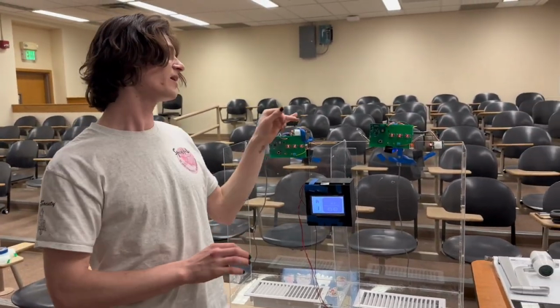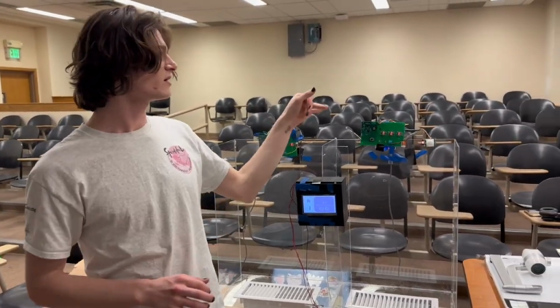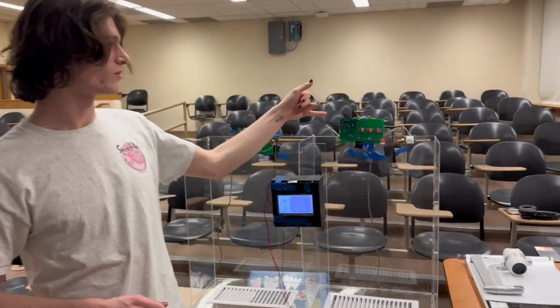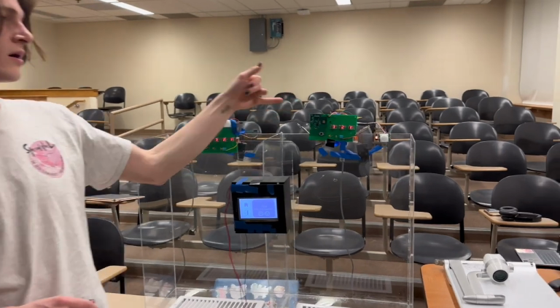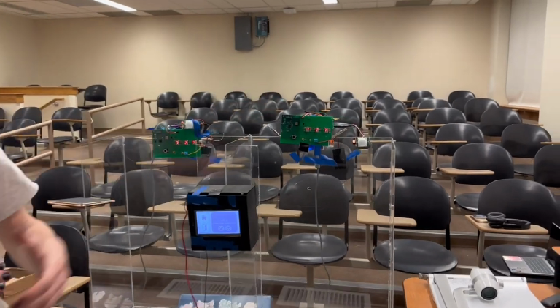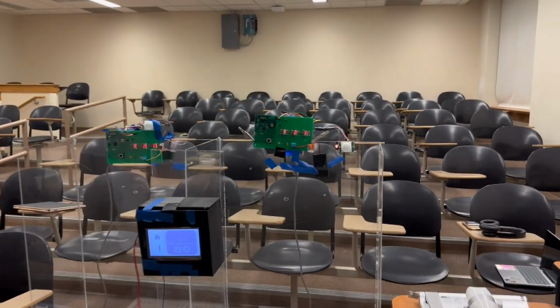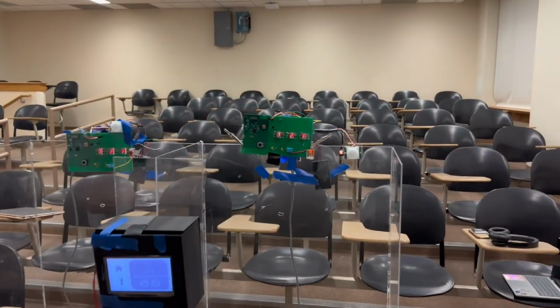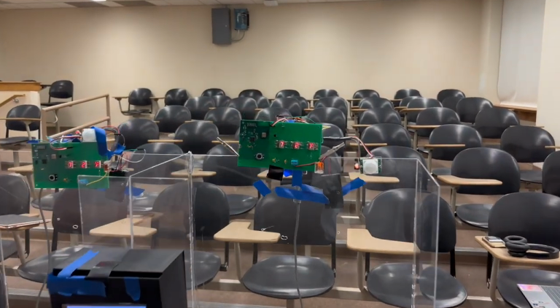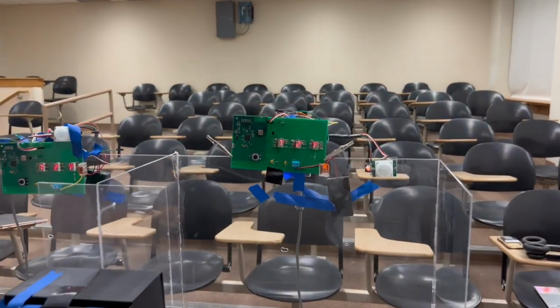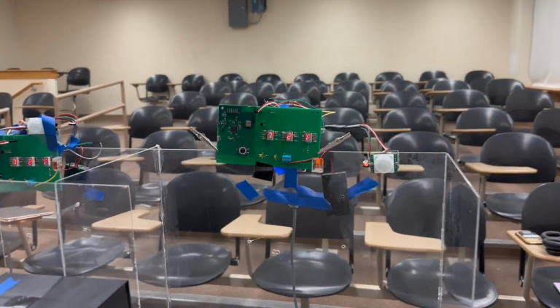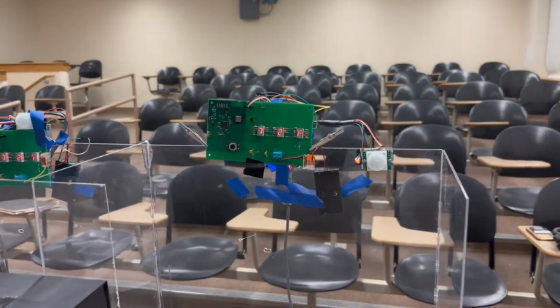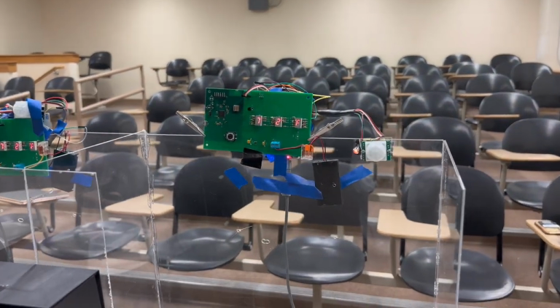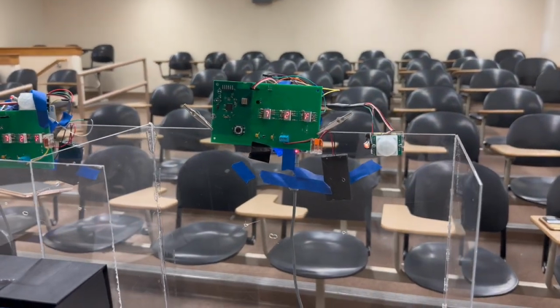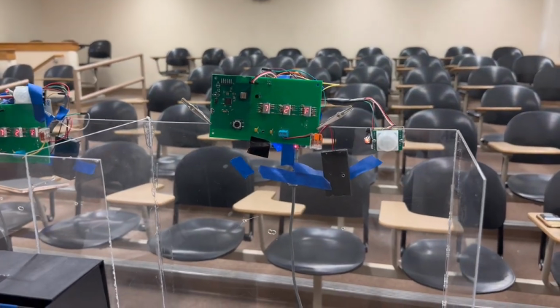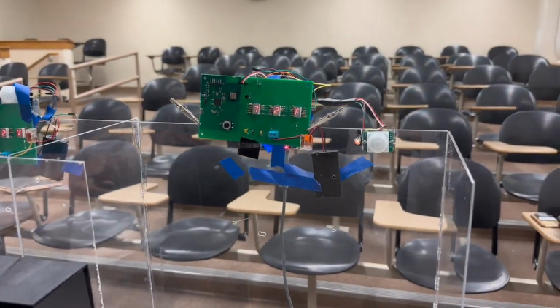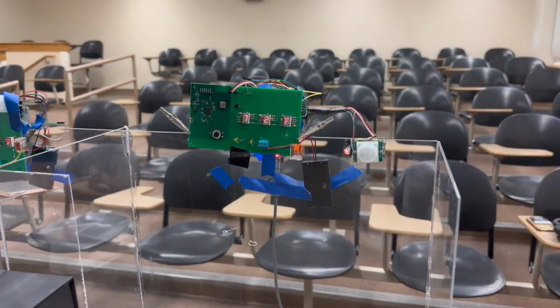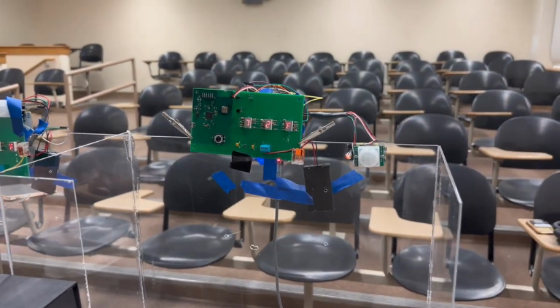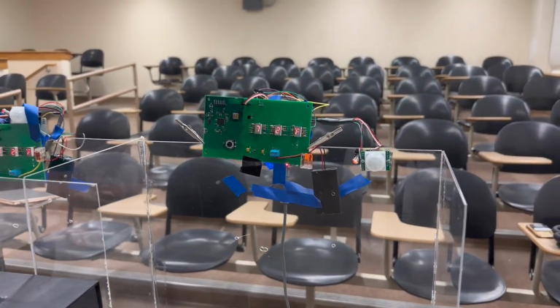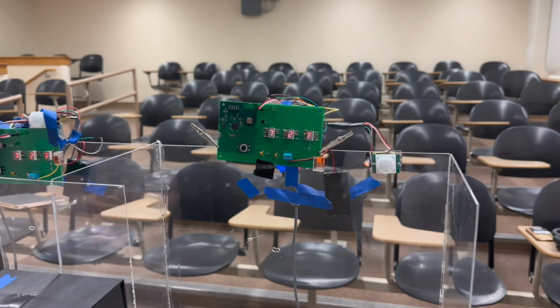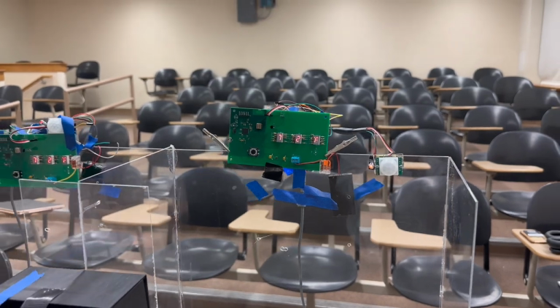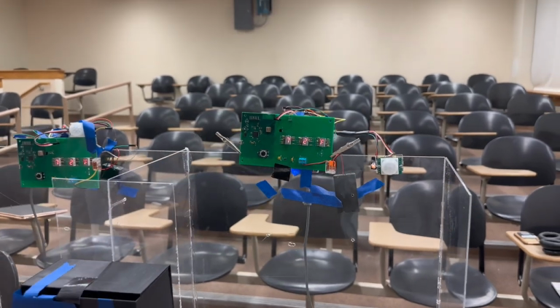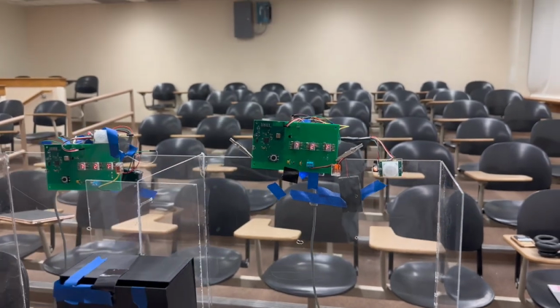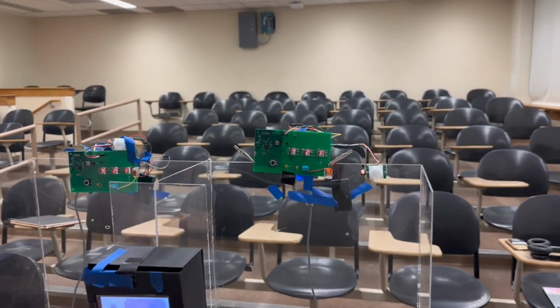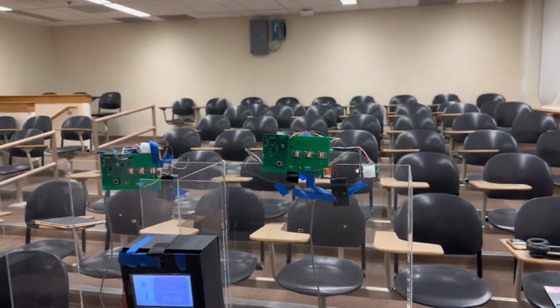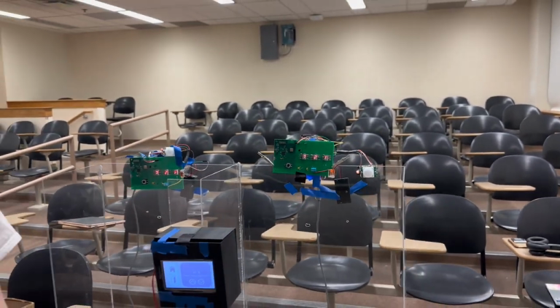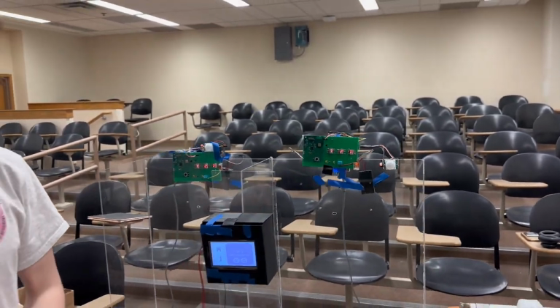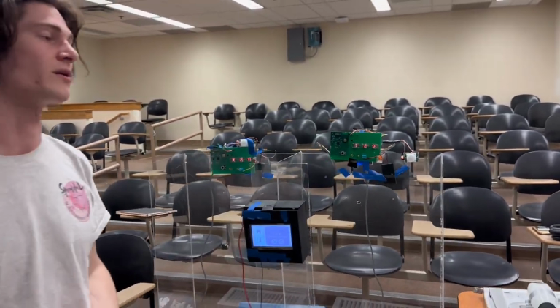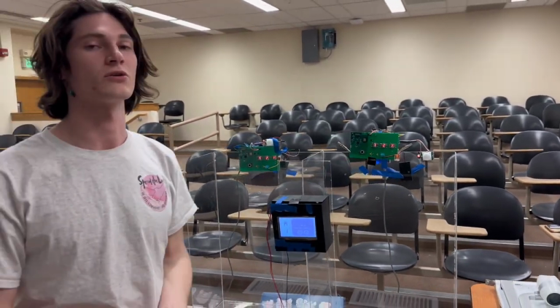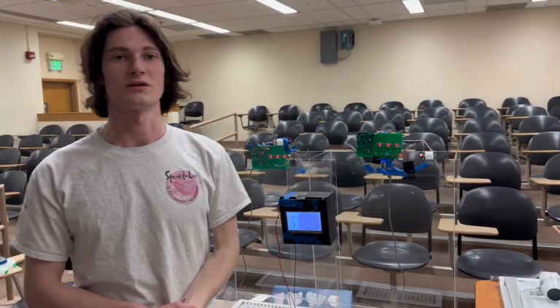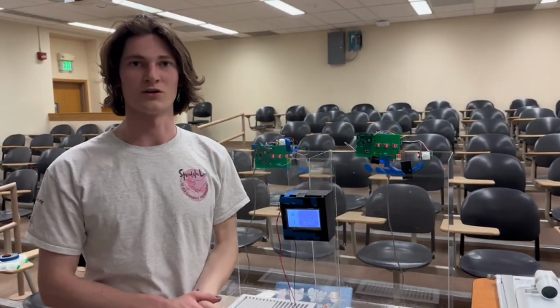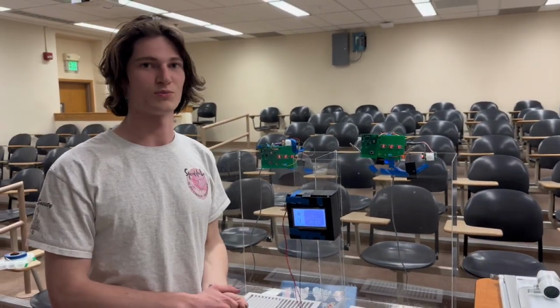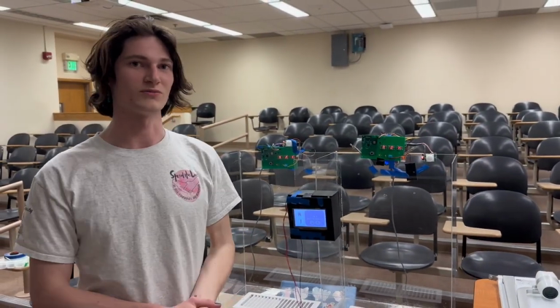Finally, for our sensor subsystem, we are using two AA batteries for about 3 volts and then using a boost regulator to give our microcontroller a solid 3.3 volts.